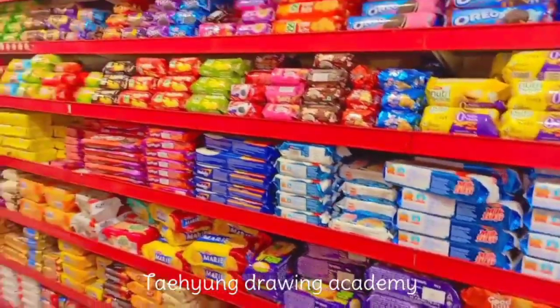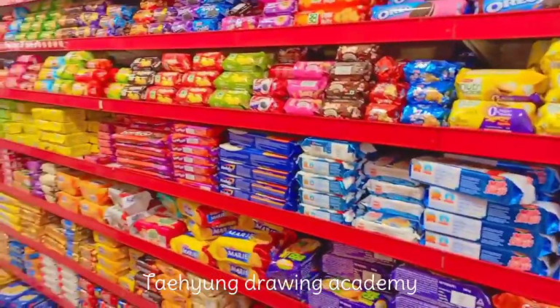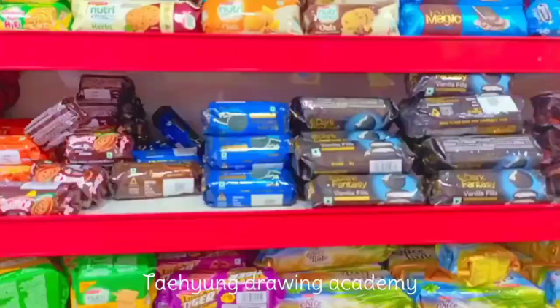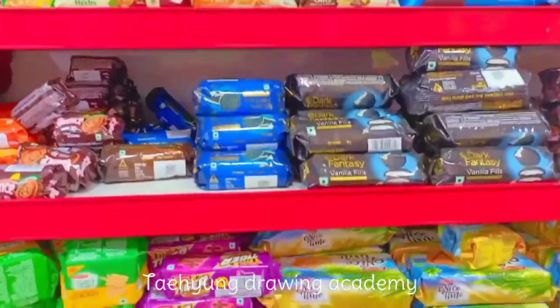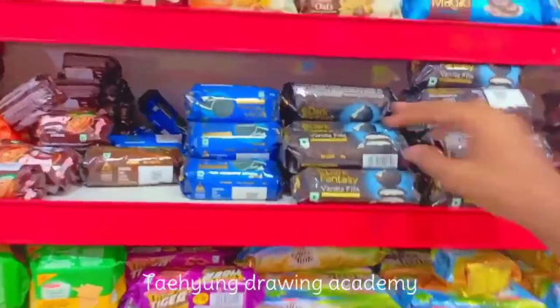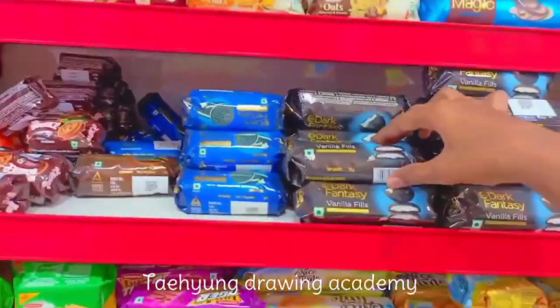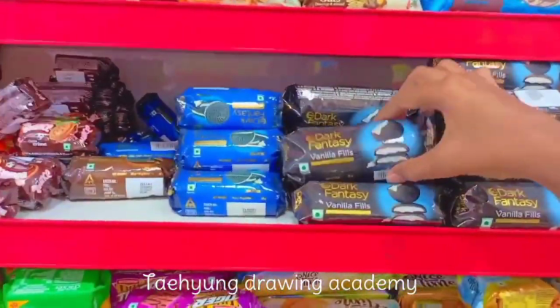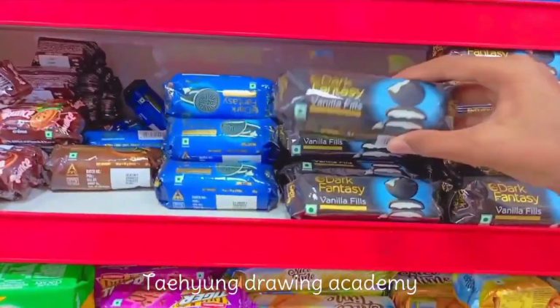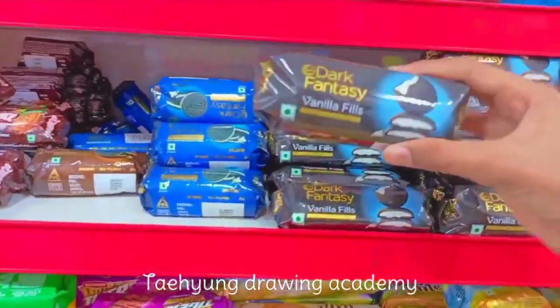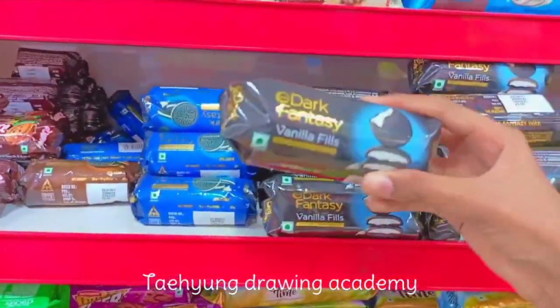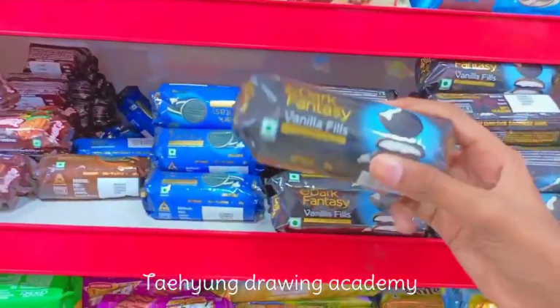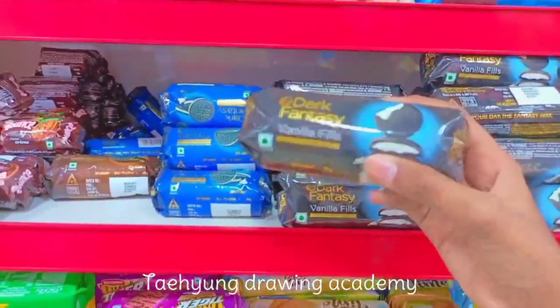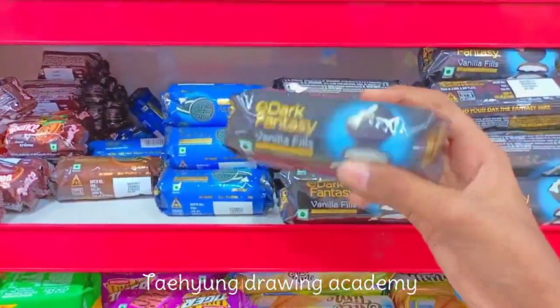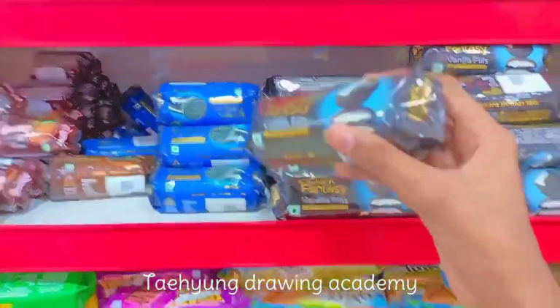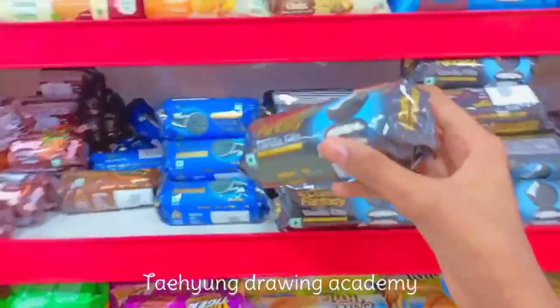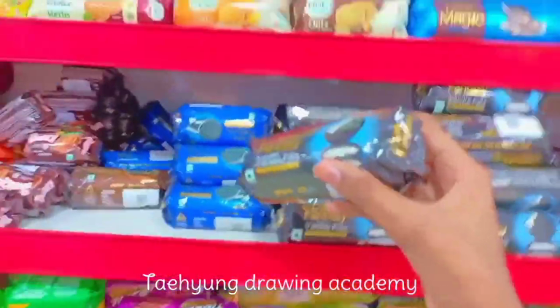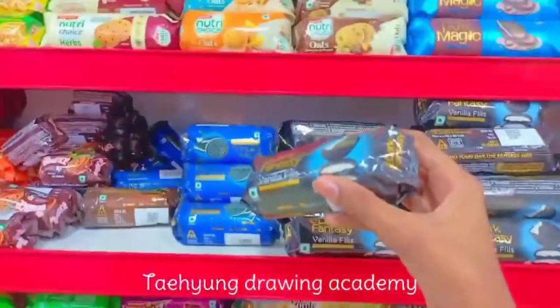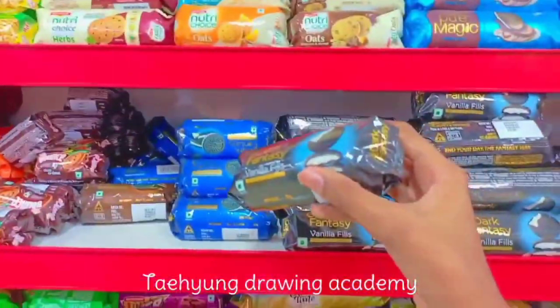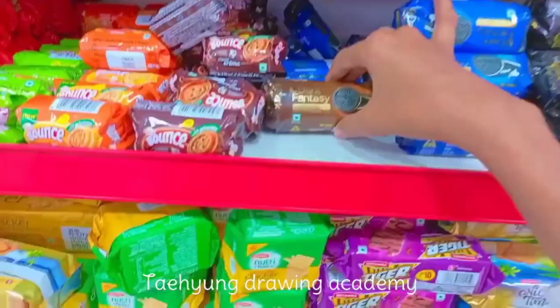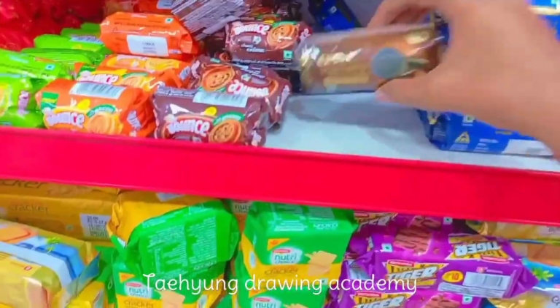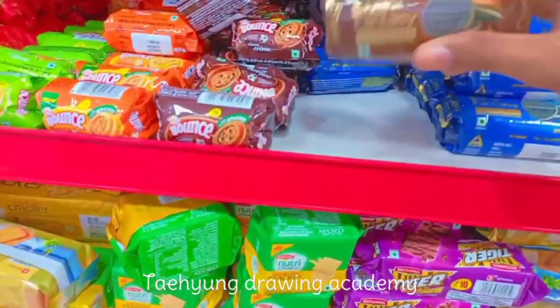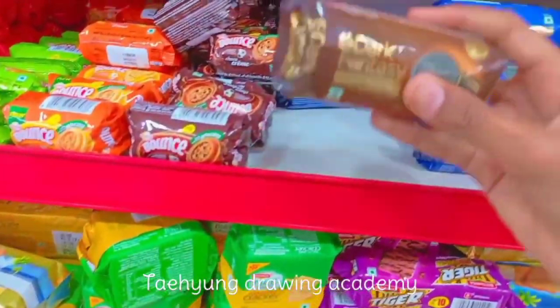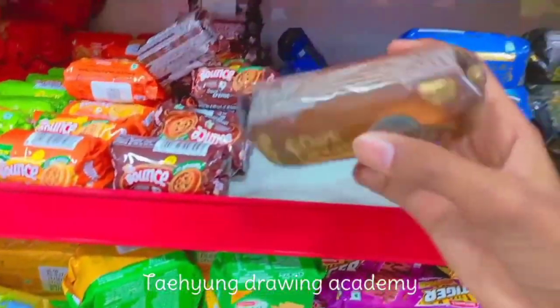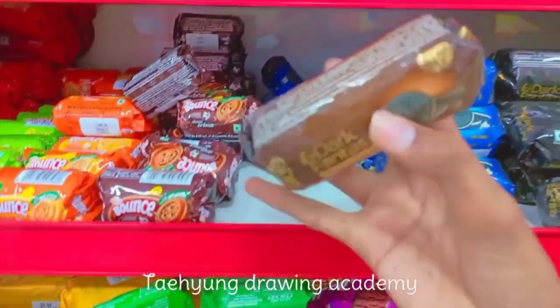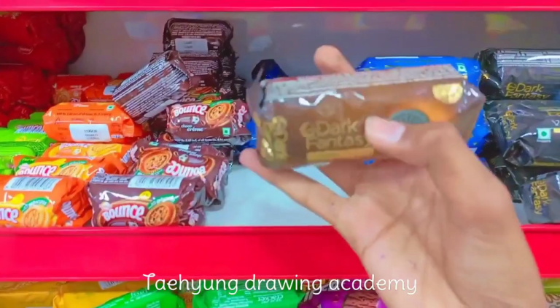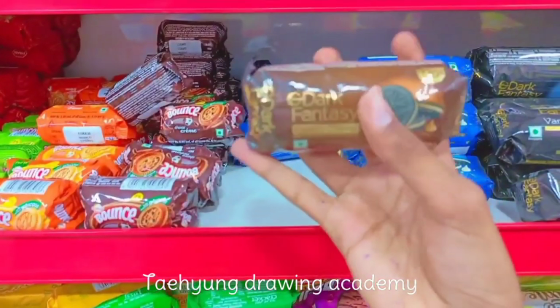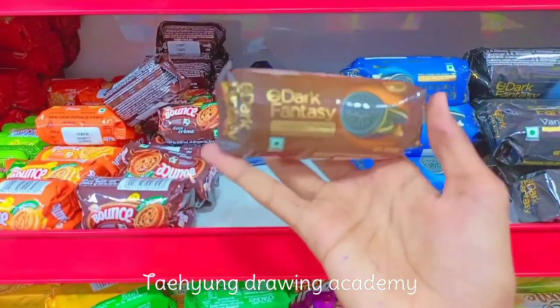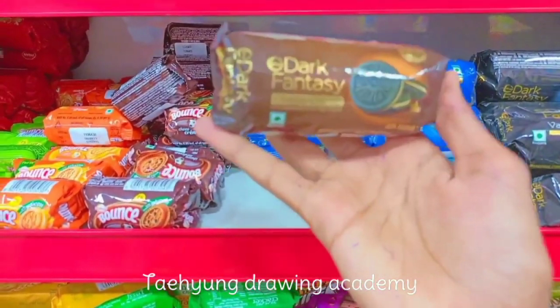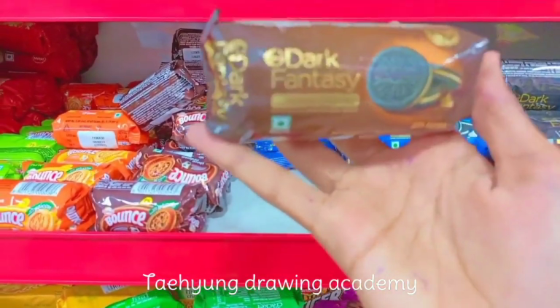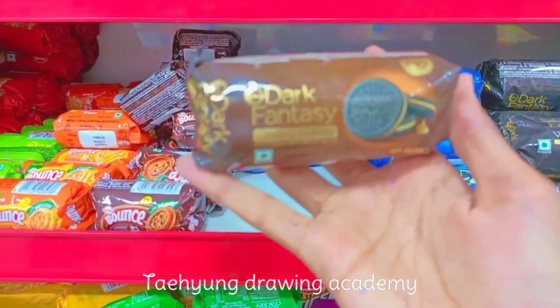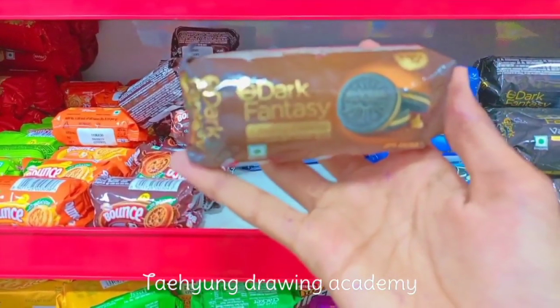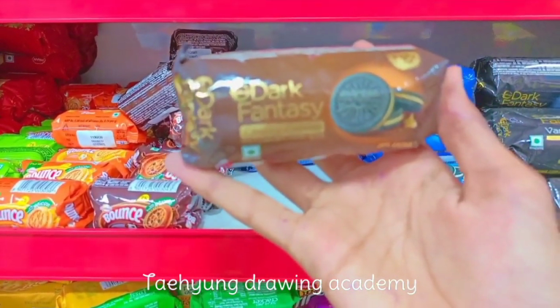Wow, this is my favorite biscuit! I'm taking this. Wow, I'm taking this also!